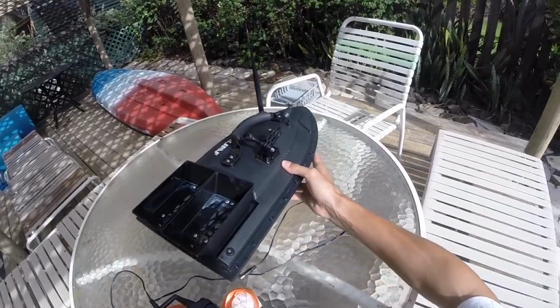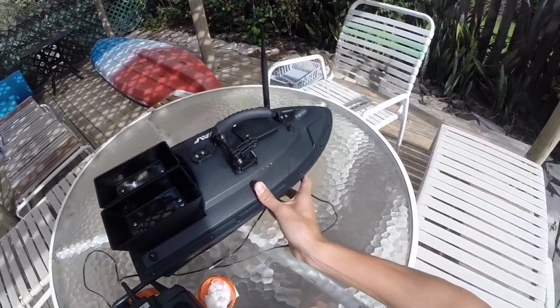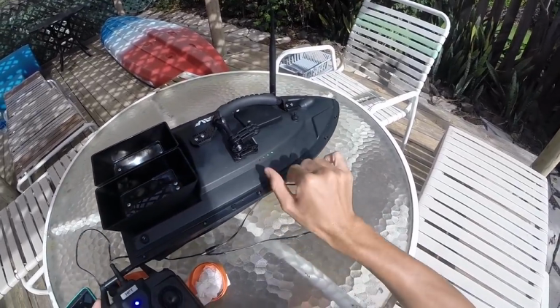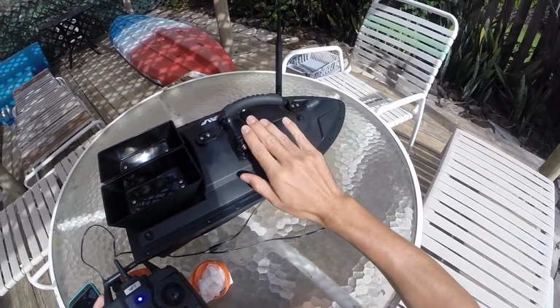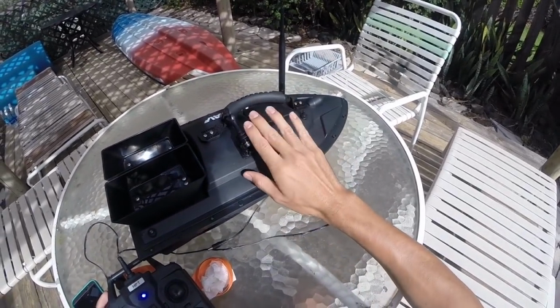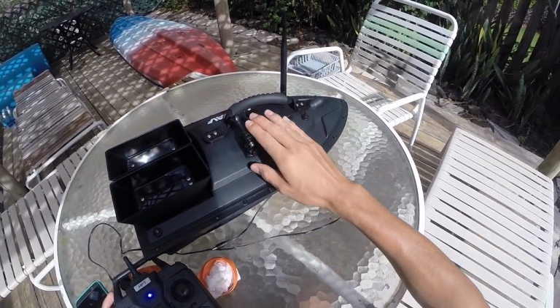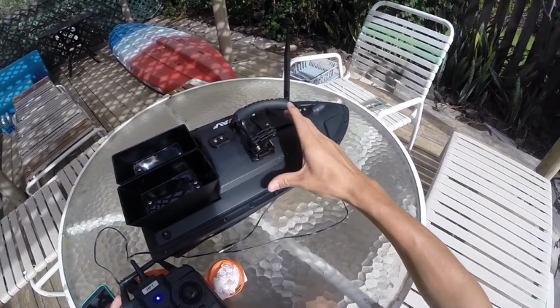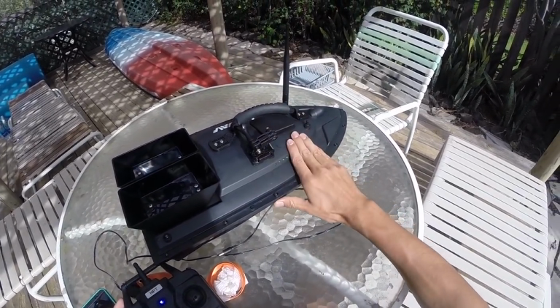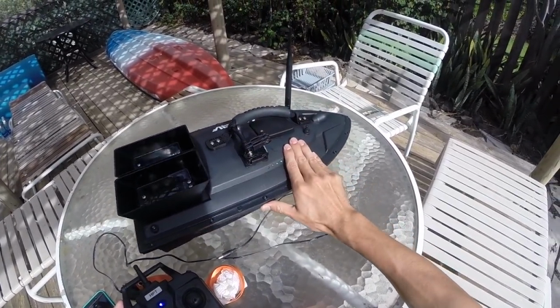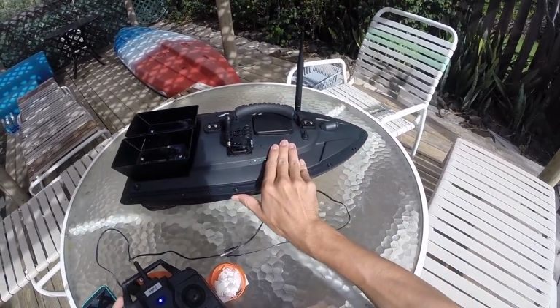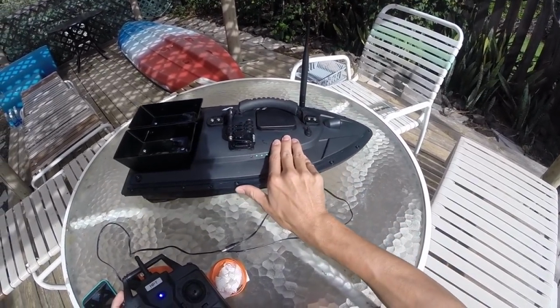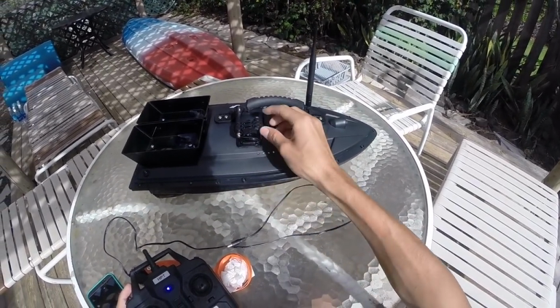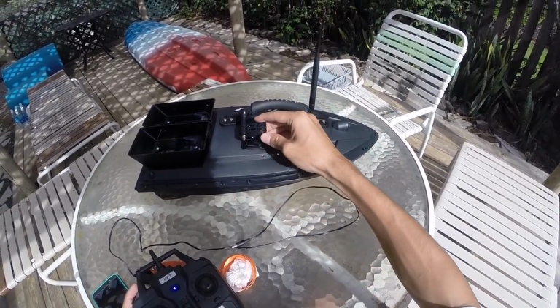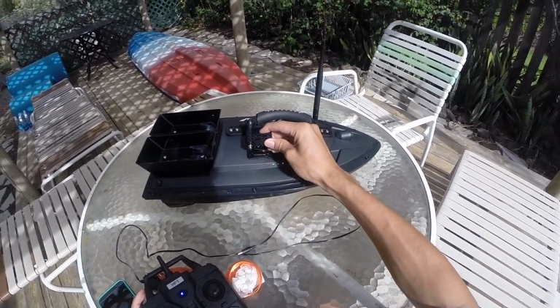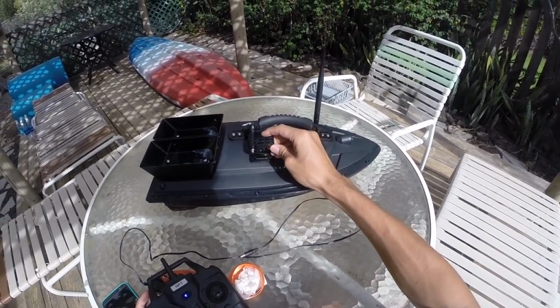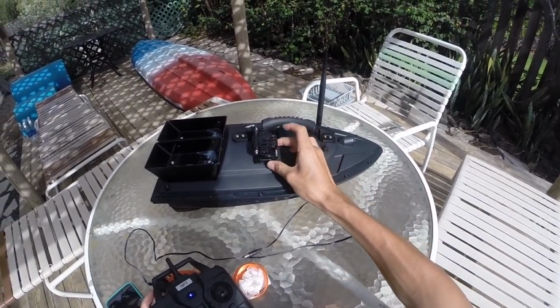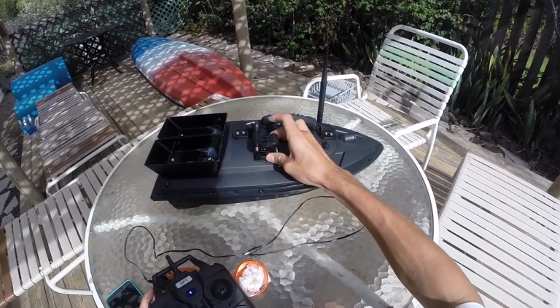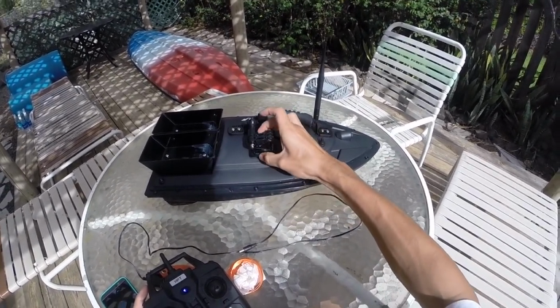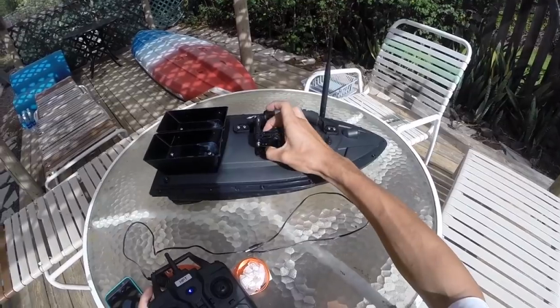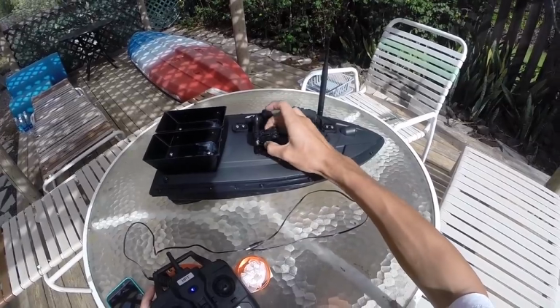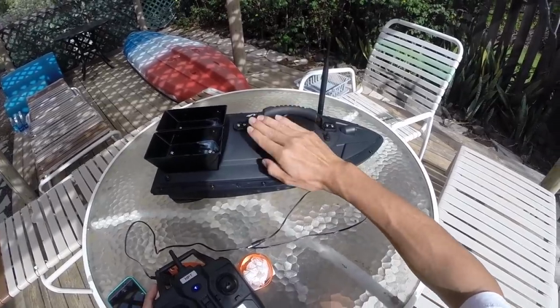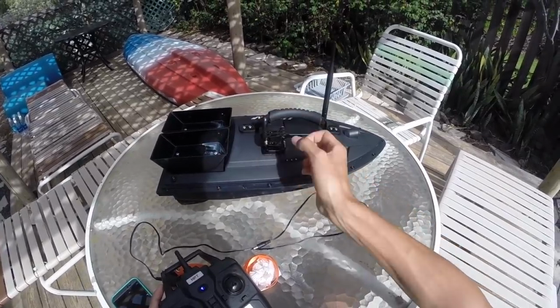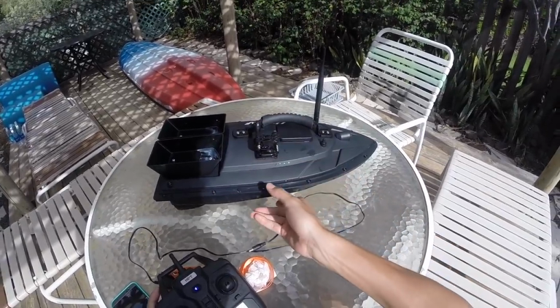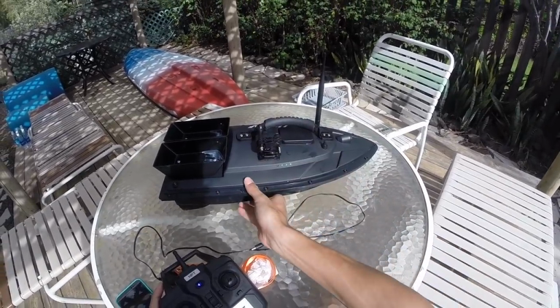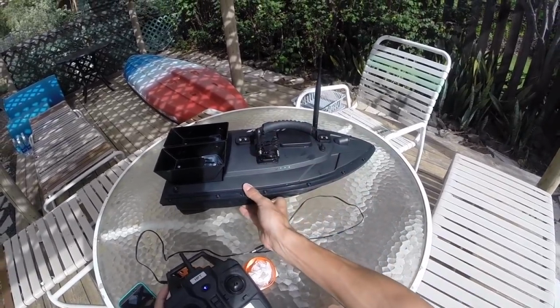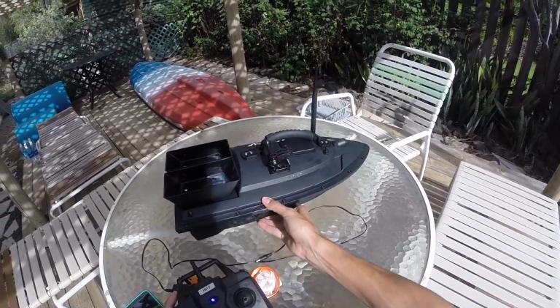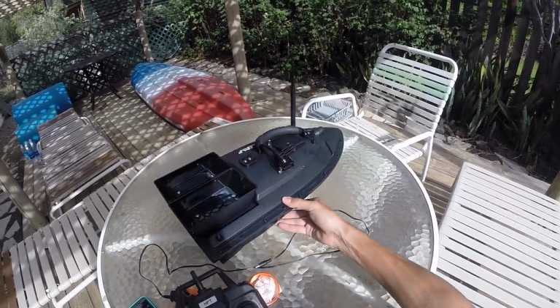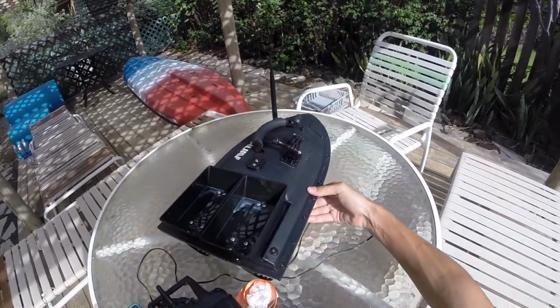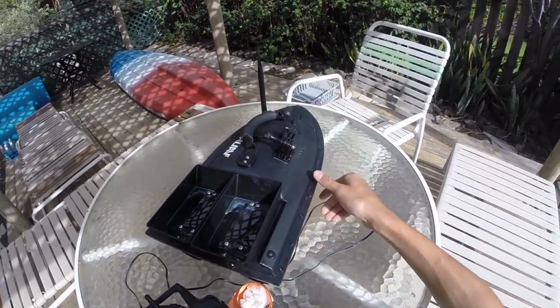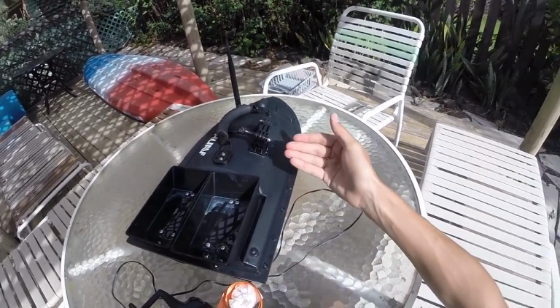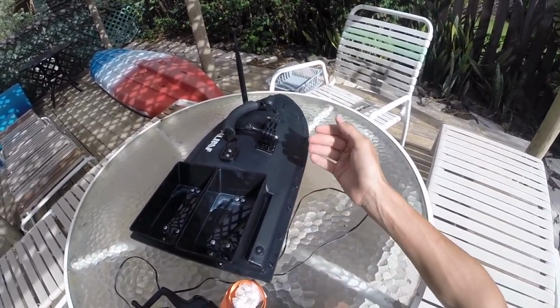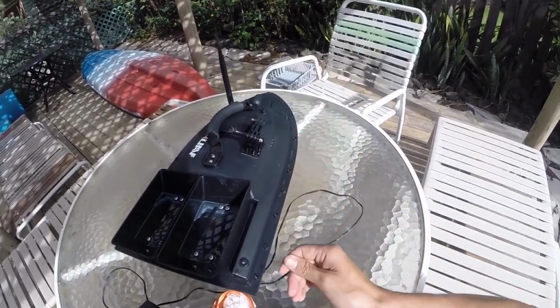This thing on here — I put this on myself just to get some more GoPro footage while I'm out on the ocean. This does not come with the boat, so don't expect yours to have a mount. But you can throw one on there really easily.